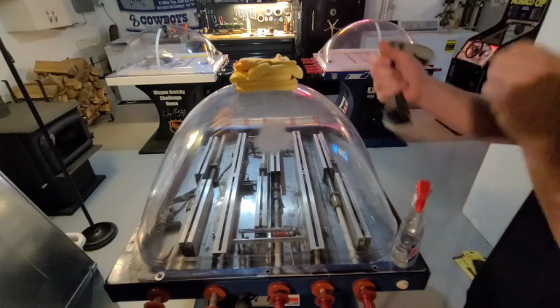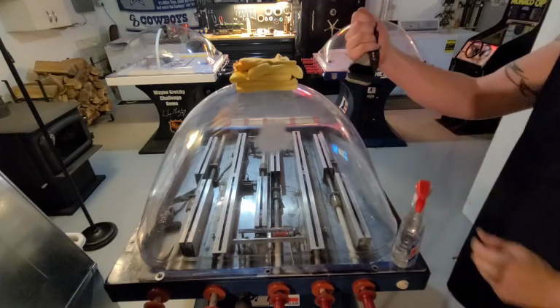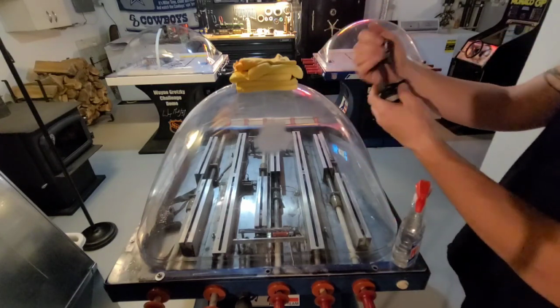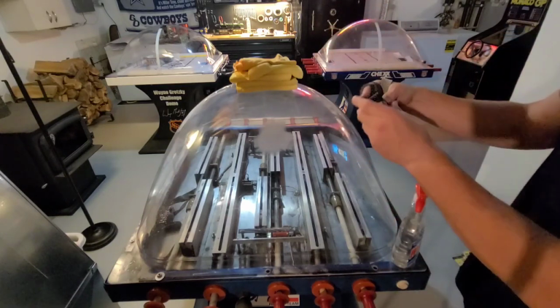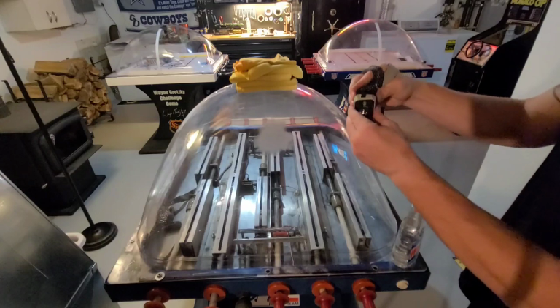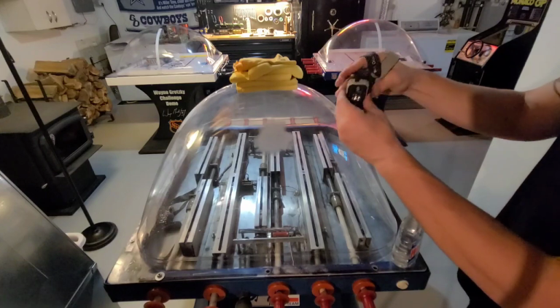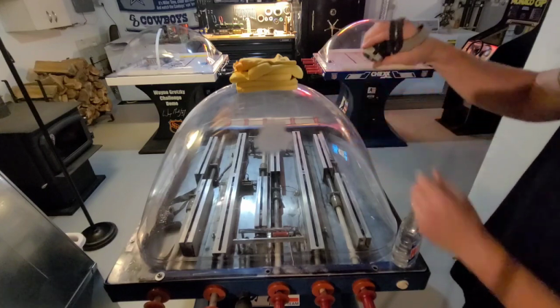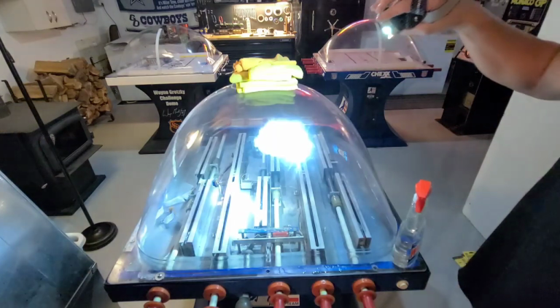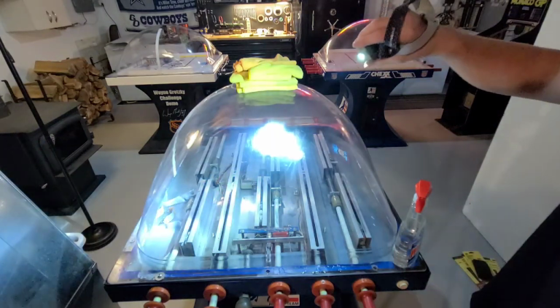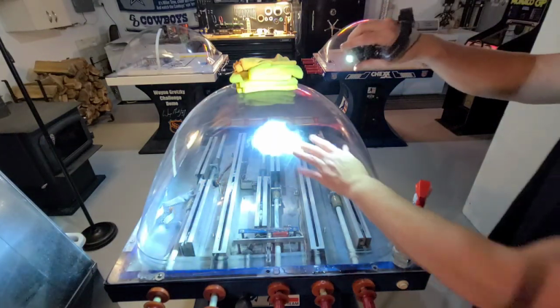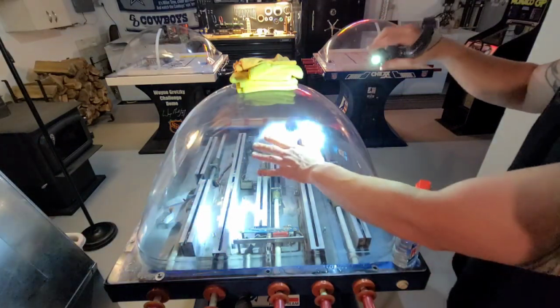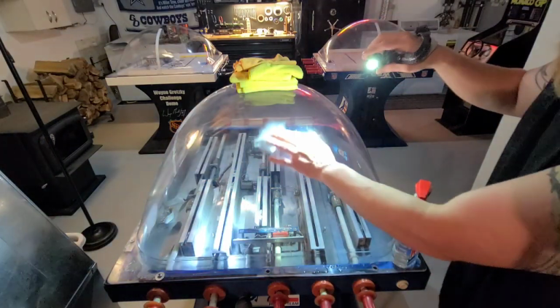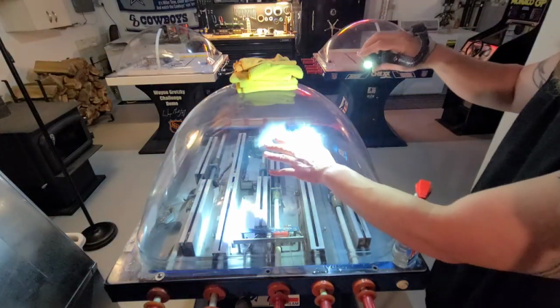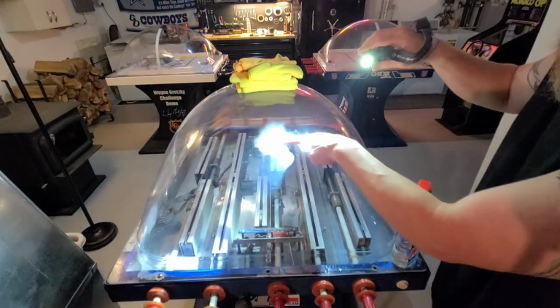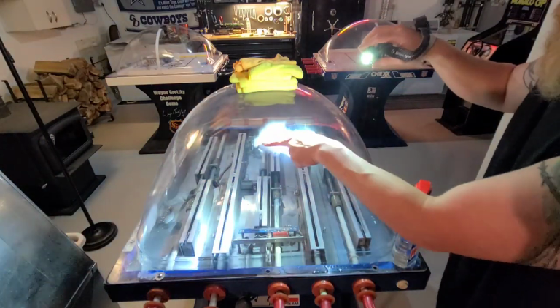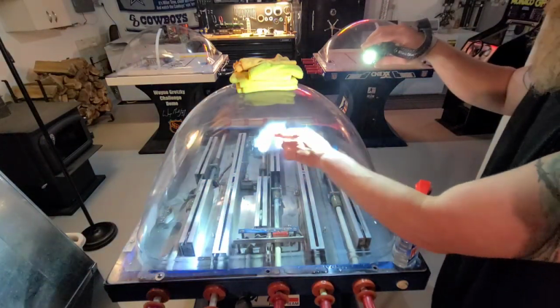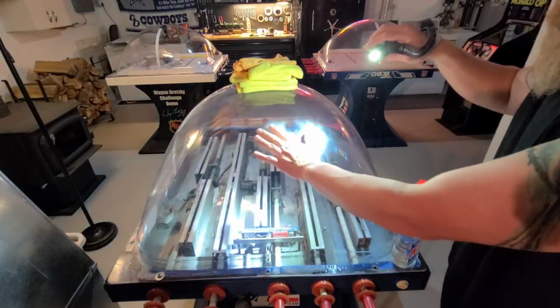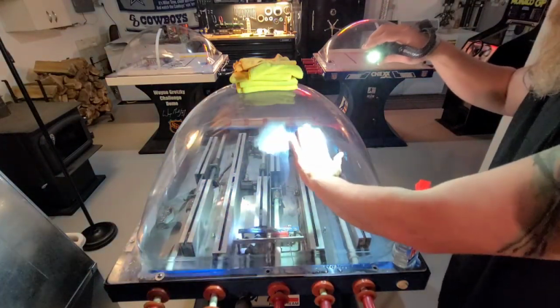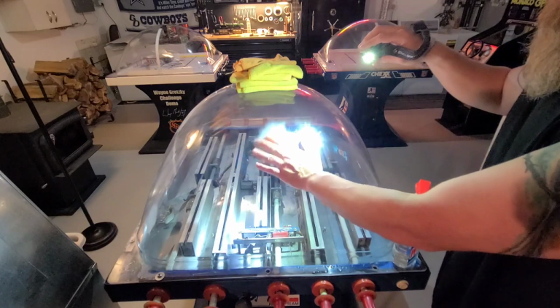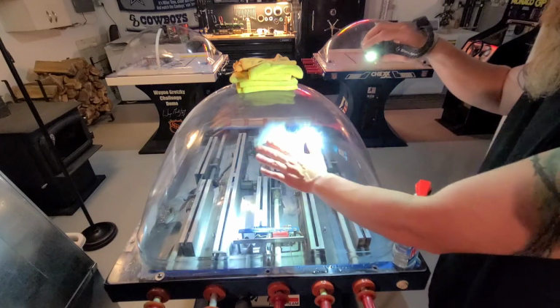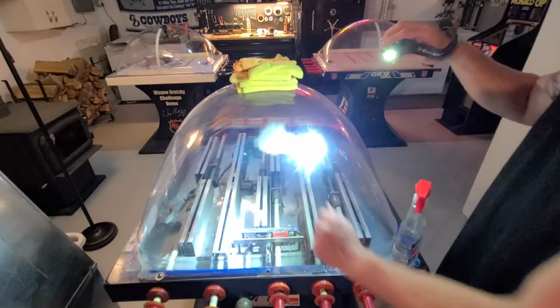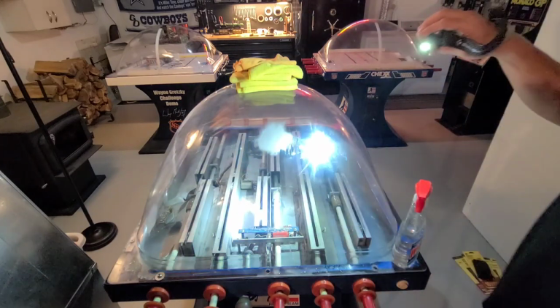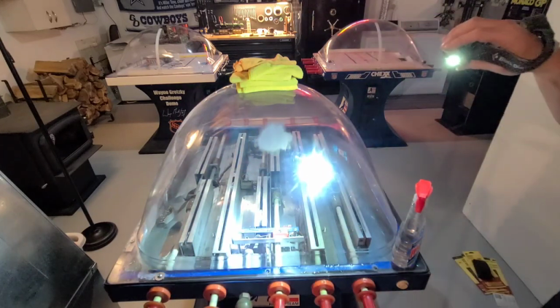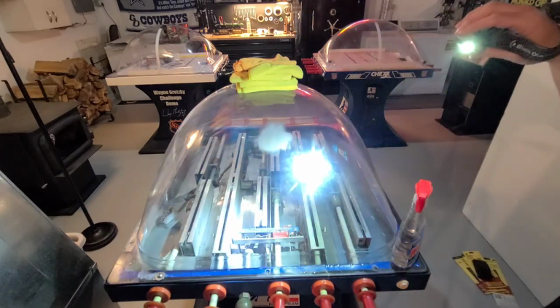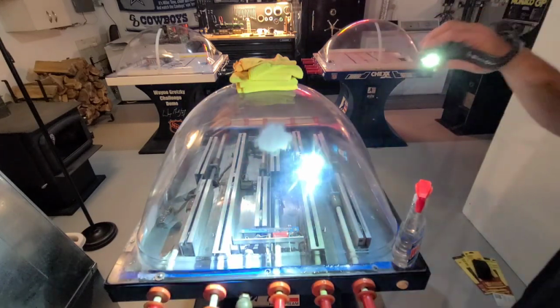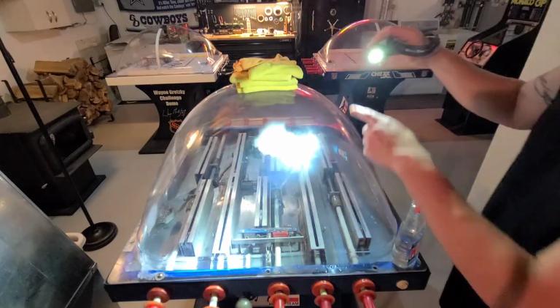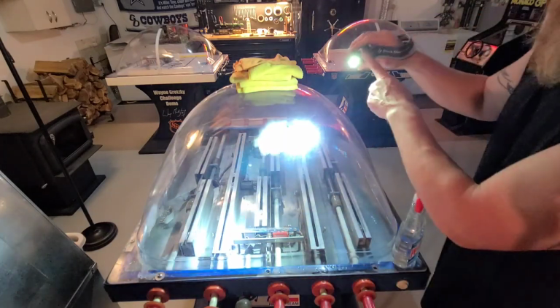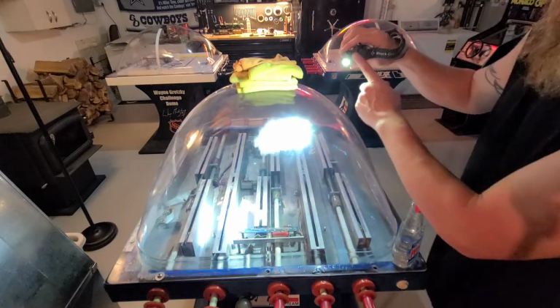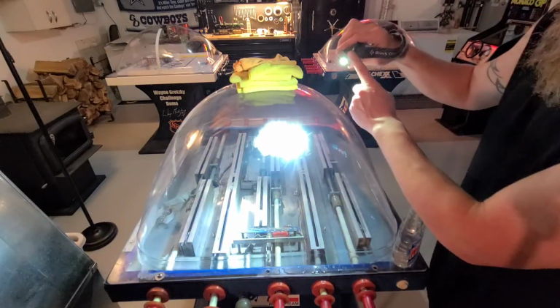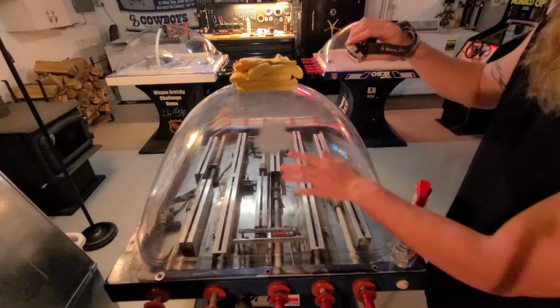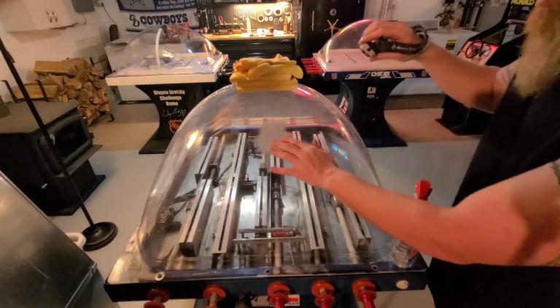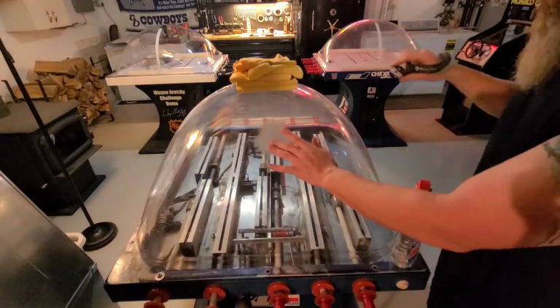Also a headlamp — this is key to being able to see the scratches. I've already started here, so you'll see a little bit of white where you do sand. A headlamp so you can really see the scratches.